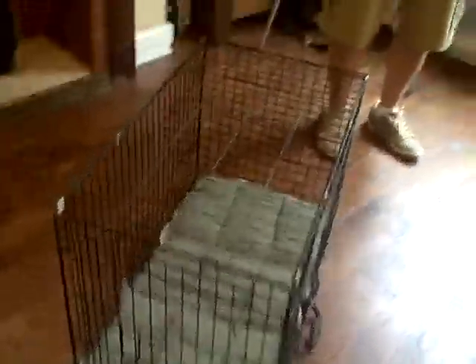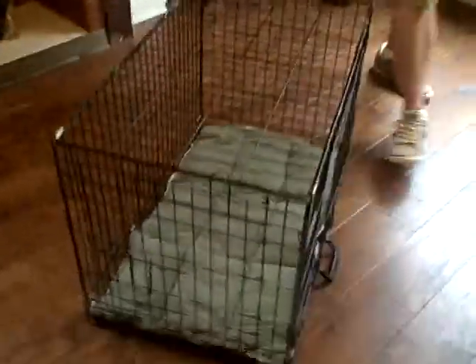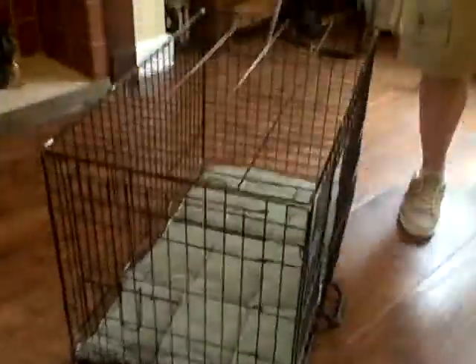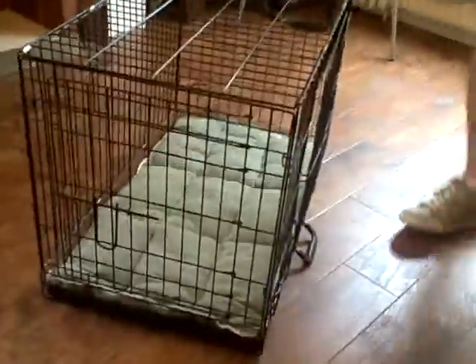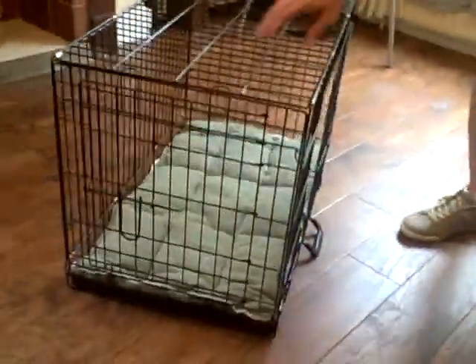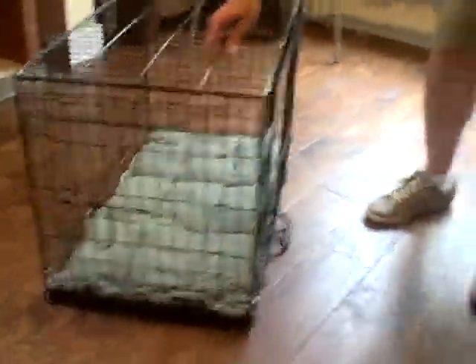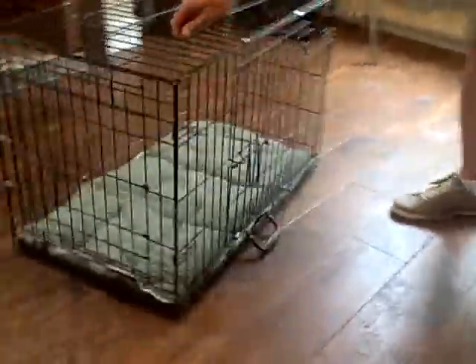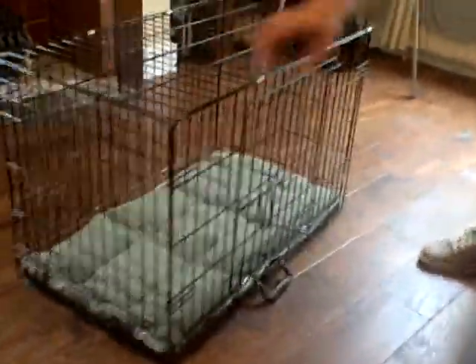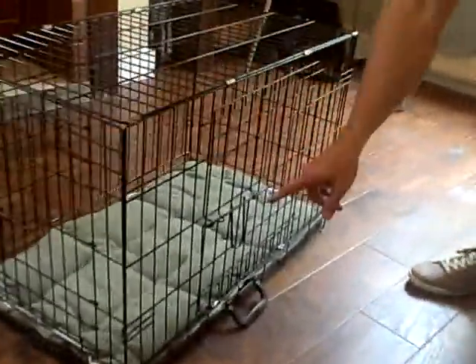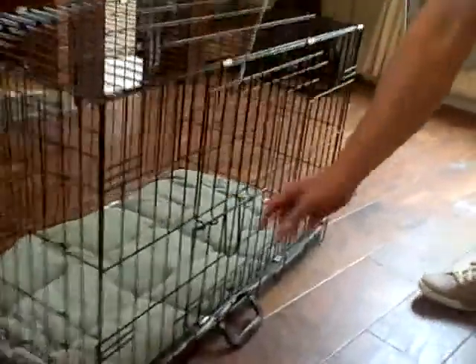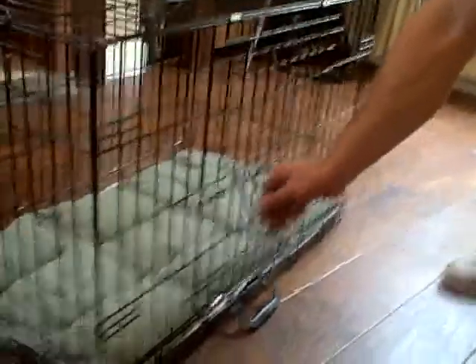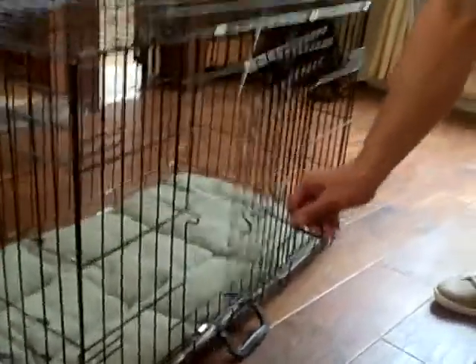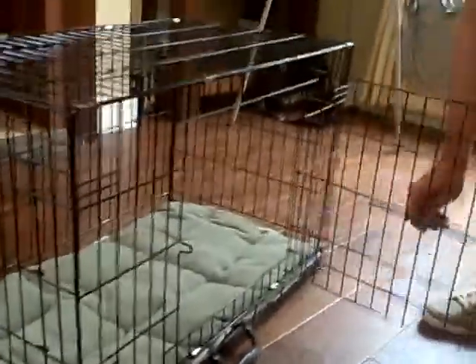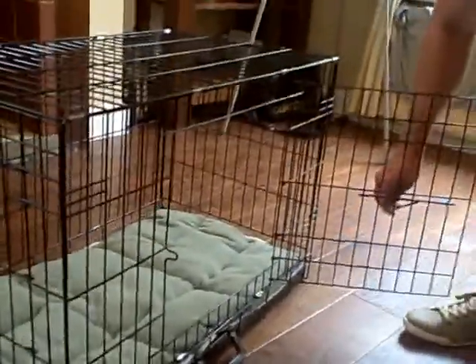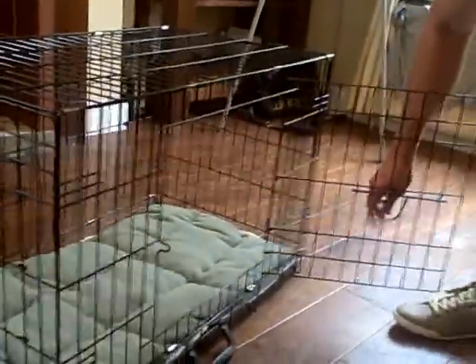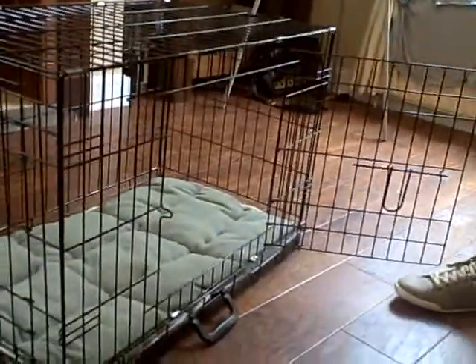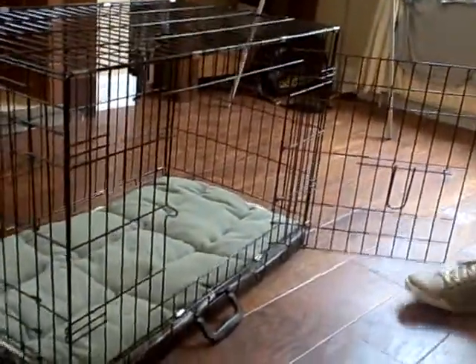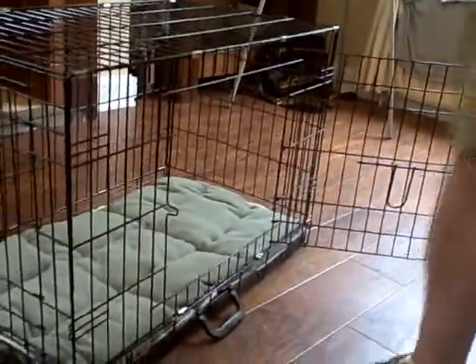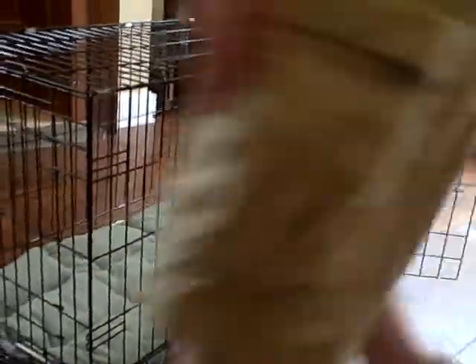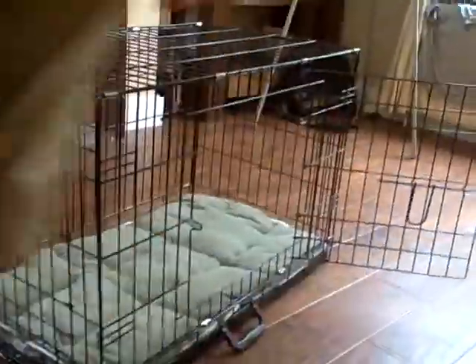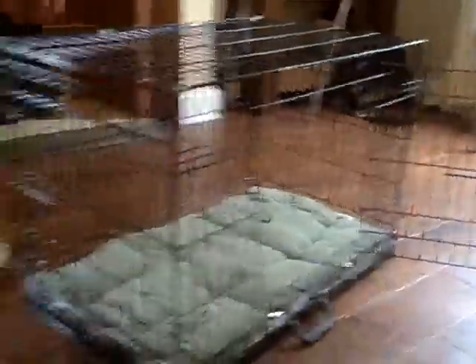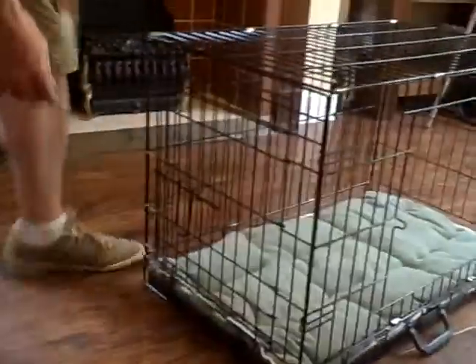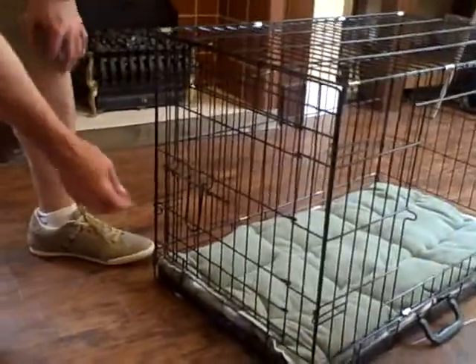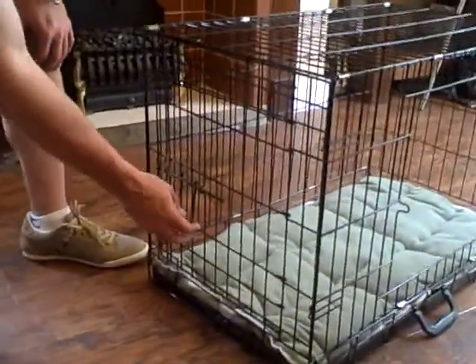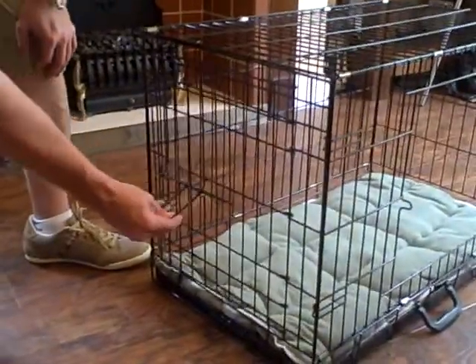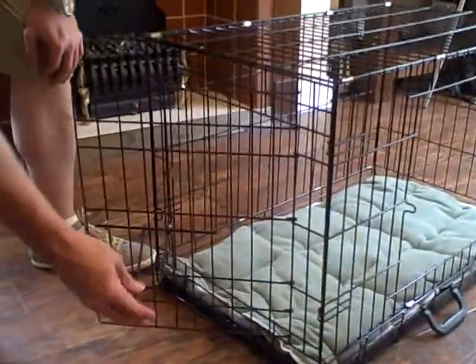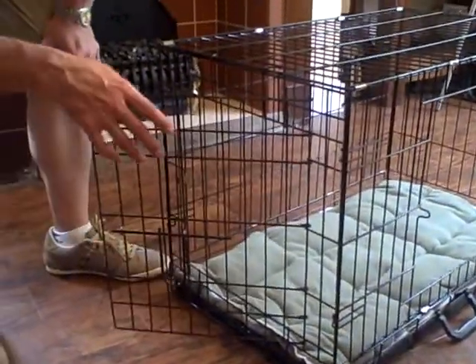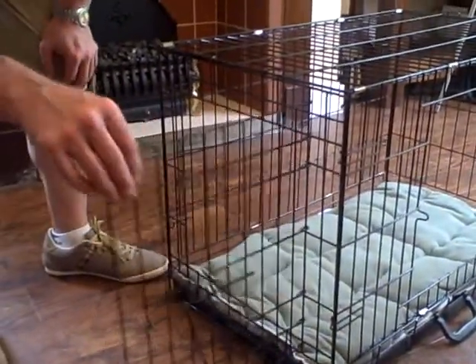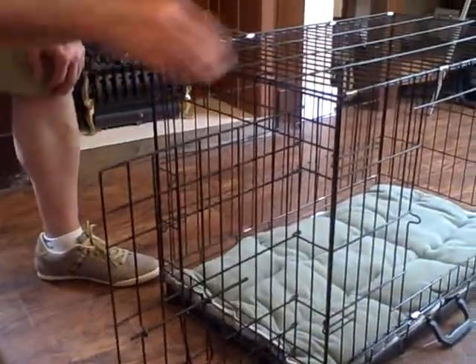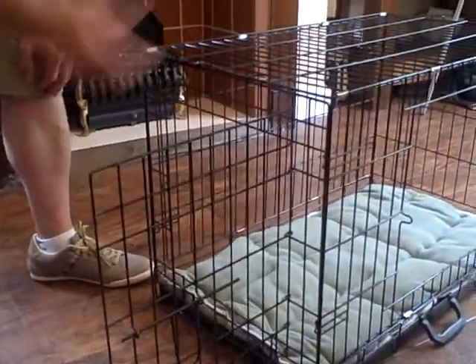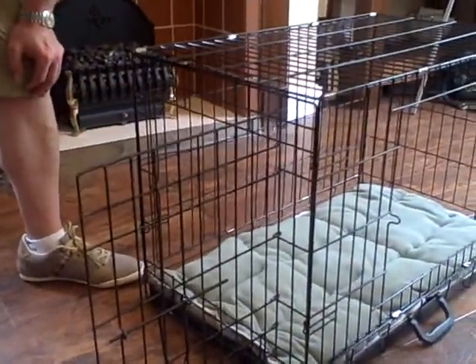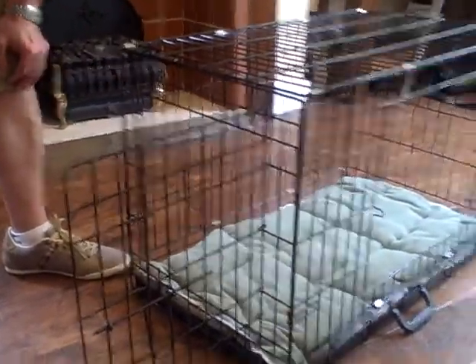And there are two little gates. I don't know if you can focus in on that. There's one gate at the side and one gate at the front — or maybe that's the front and that's the side. I'm not quite sure.